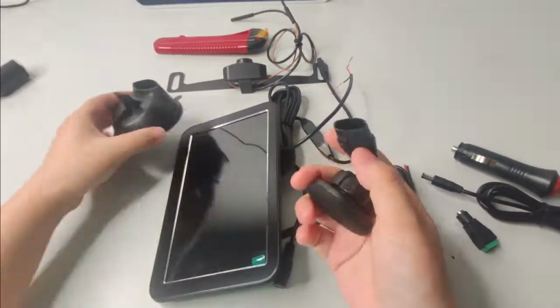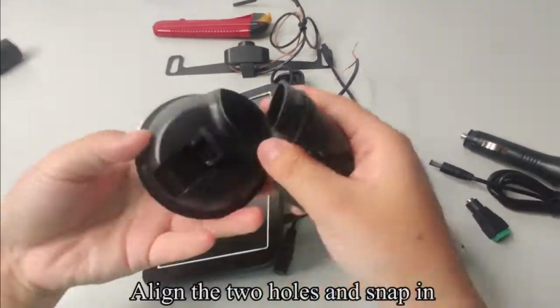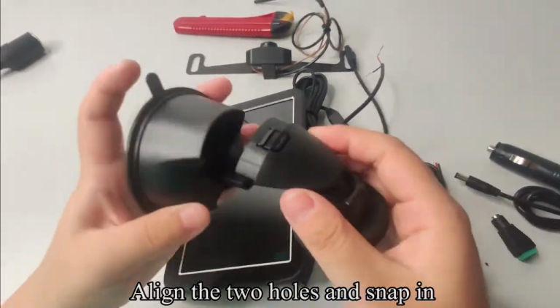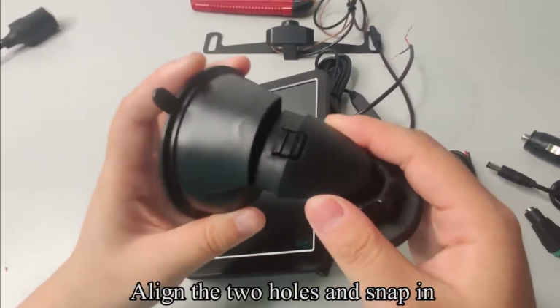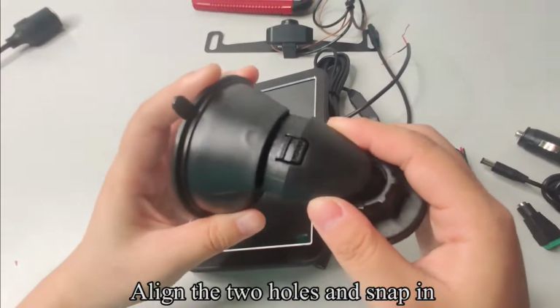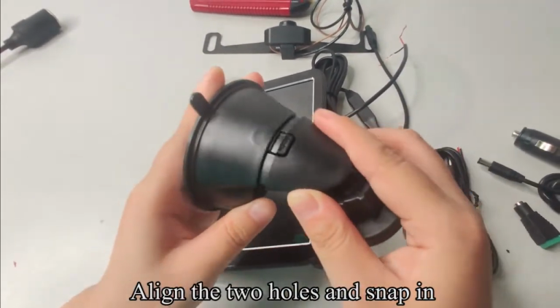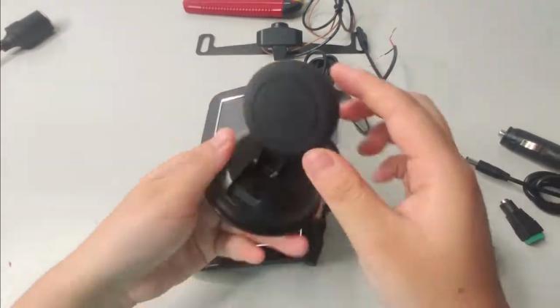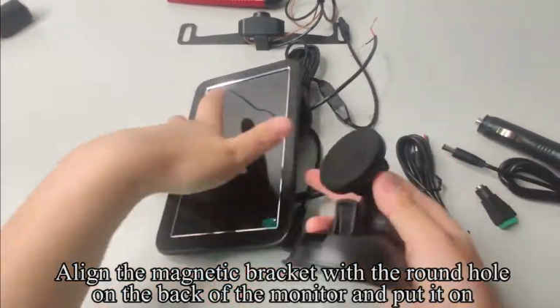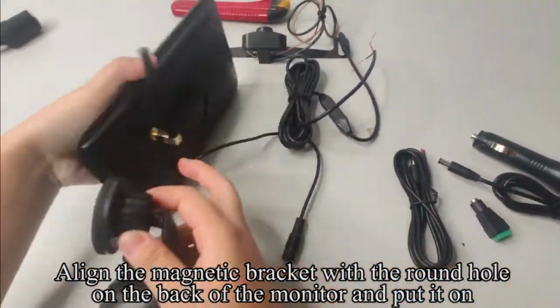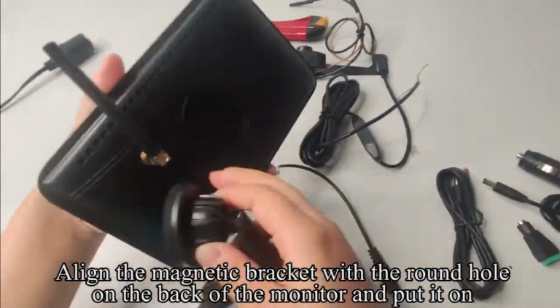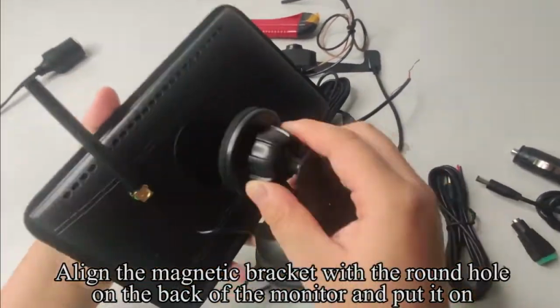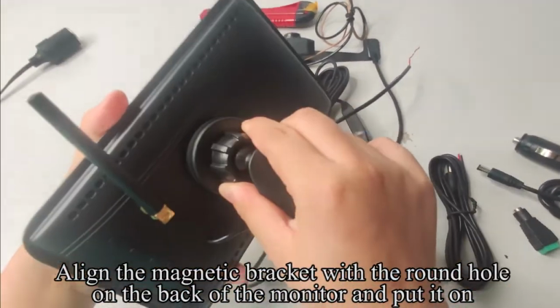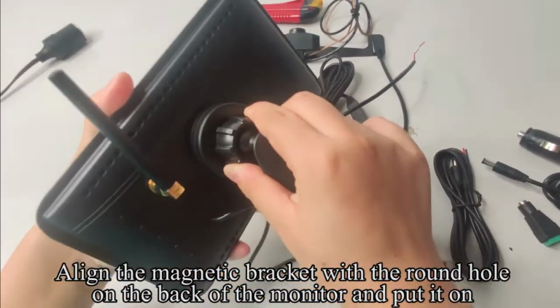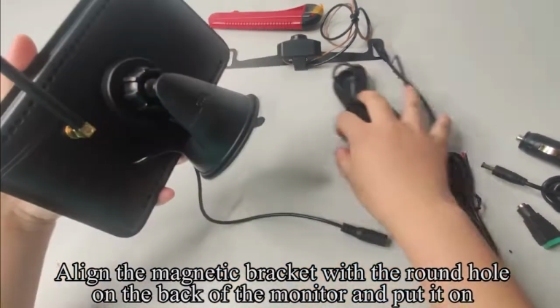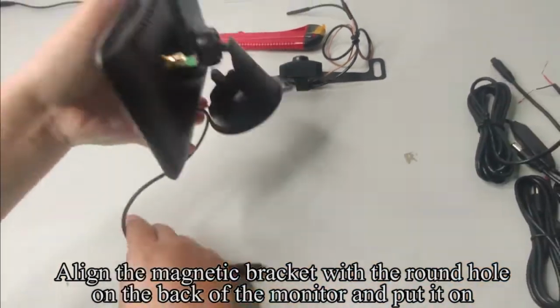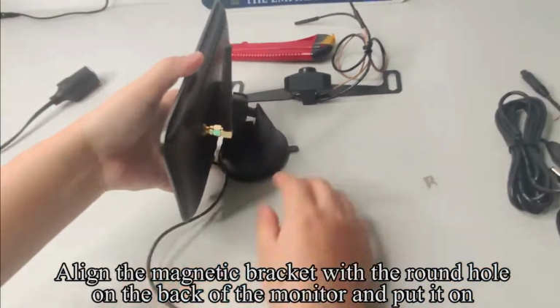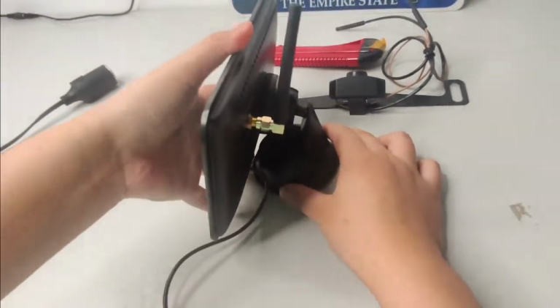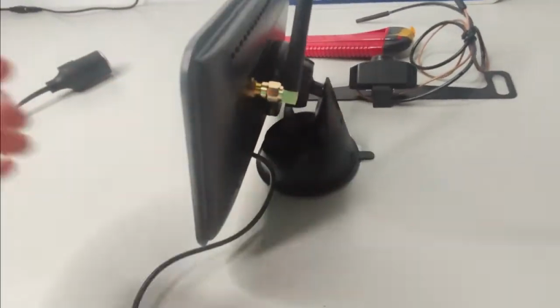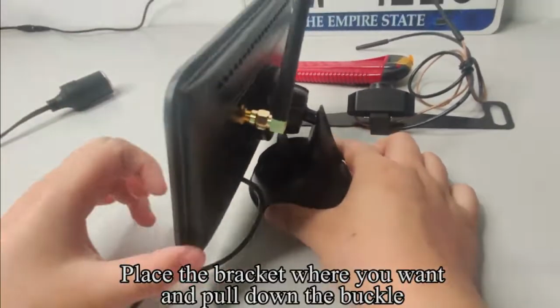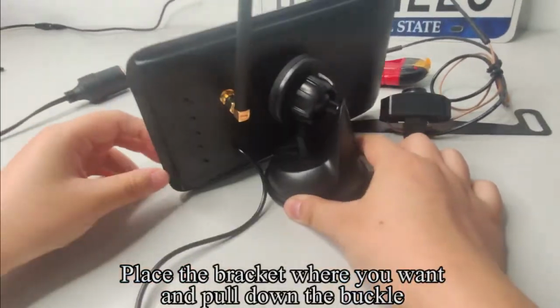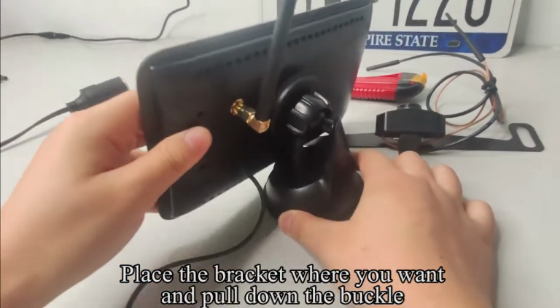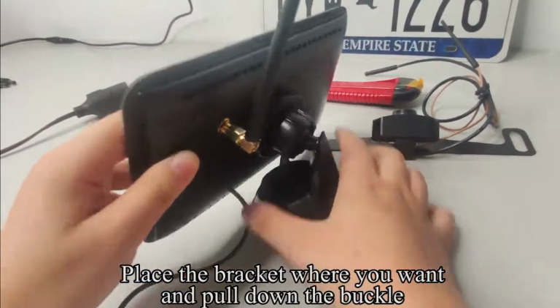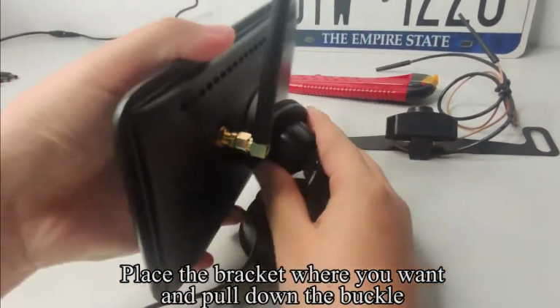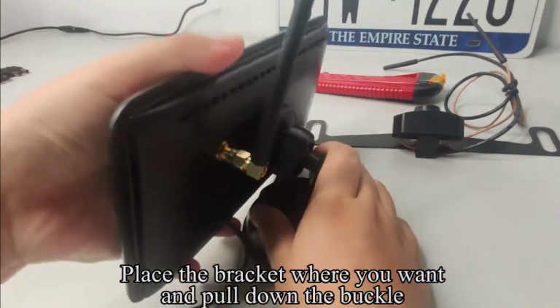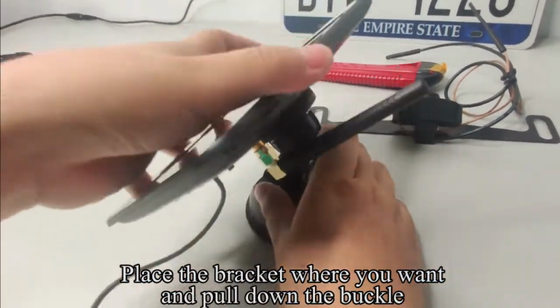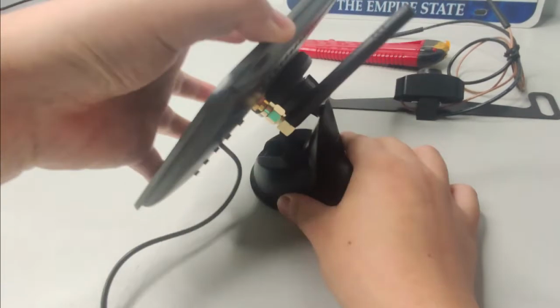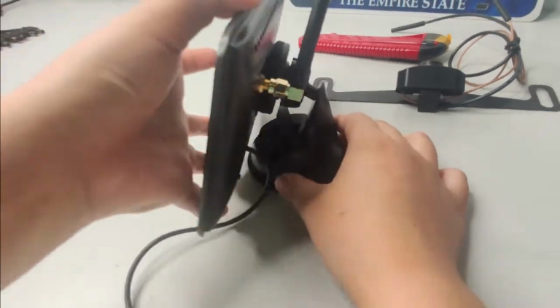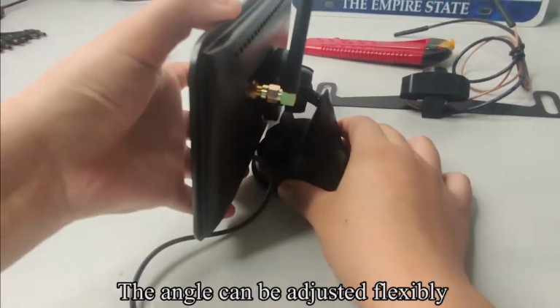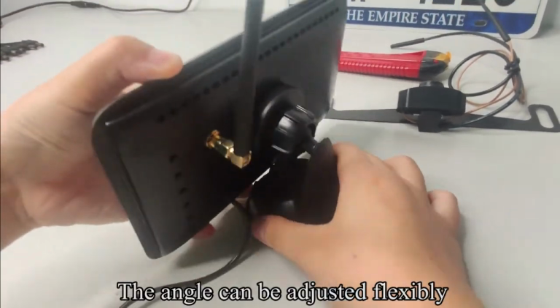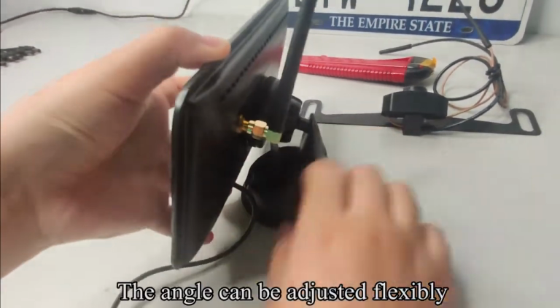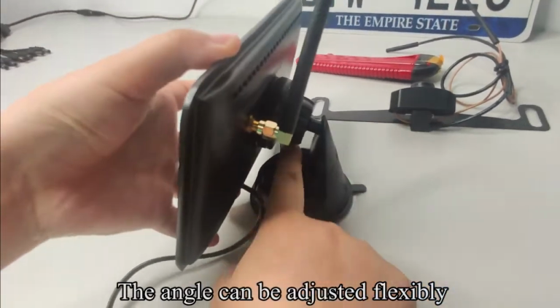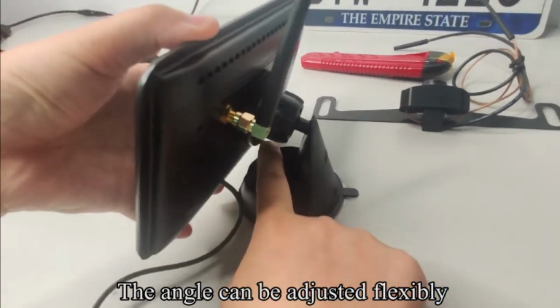Align the two holes and snap in. Align the magnetic bracket with the round hole on the back of the monitor and put it on. Place the bracket where you want and pull down the buckle. The angle can be adjusted flexibly.